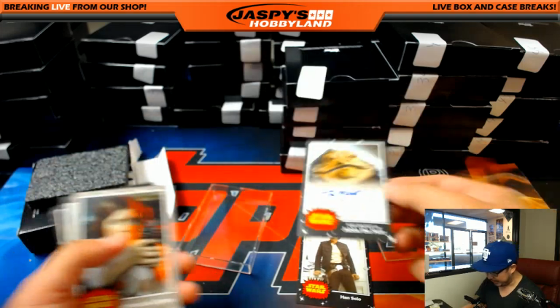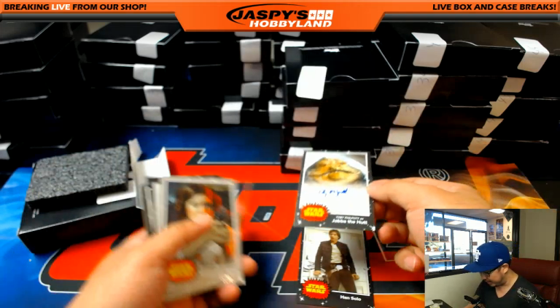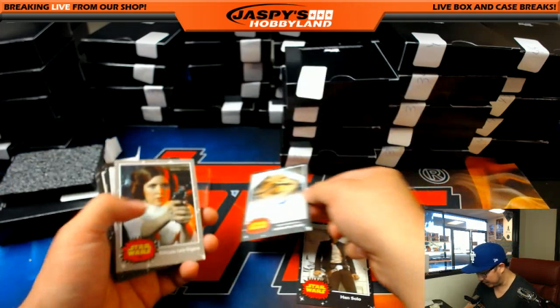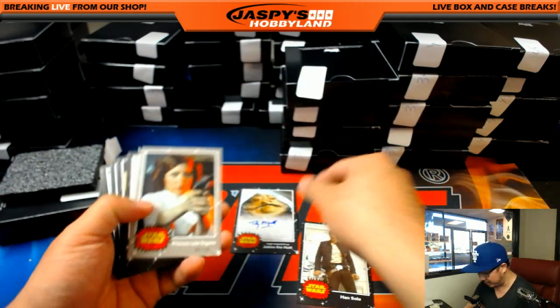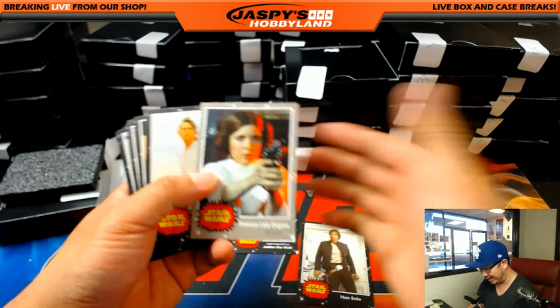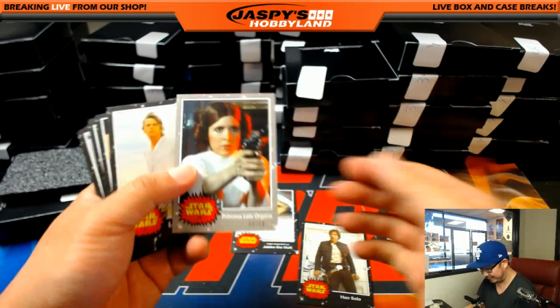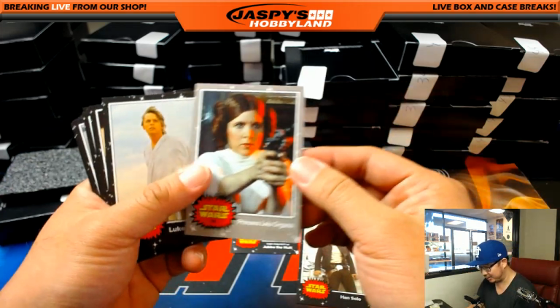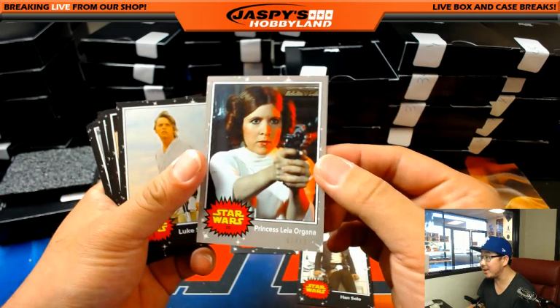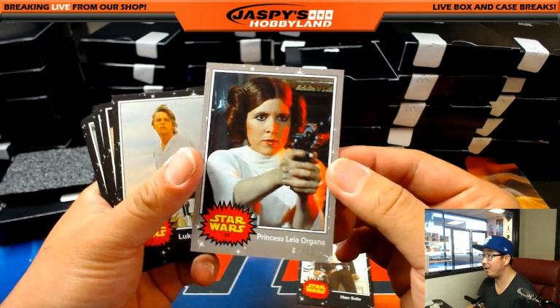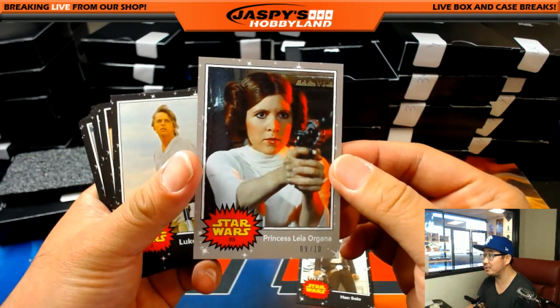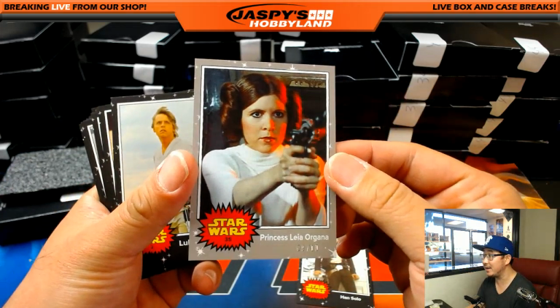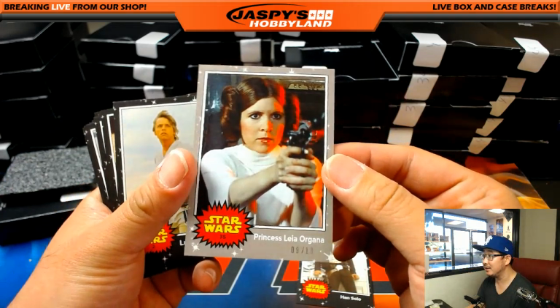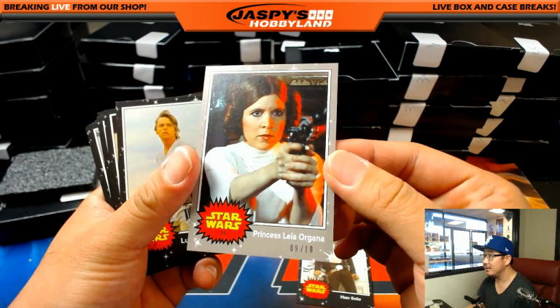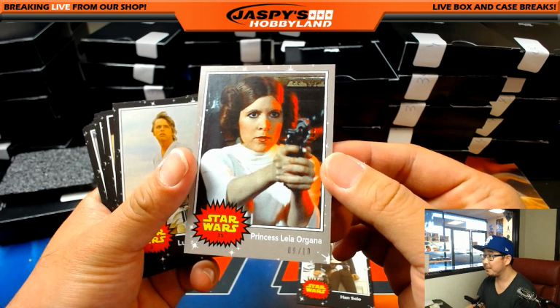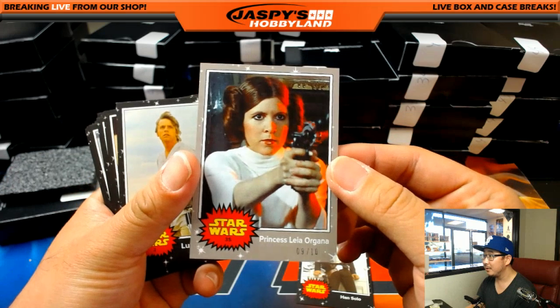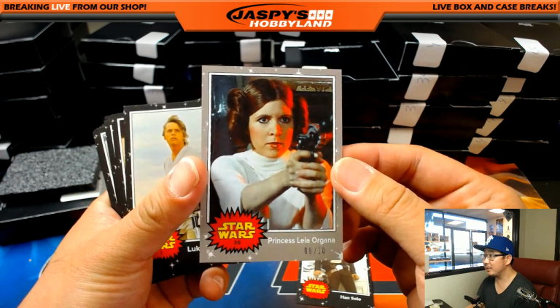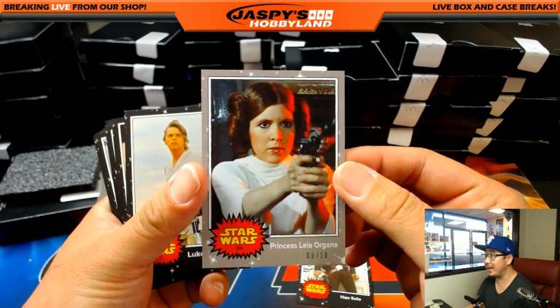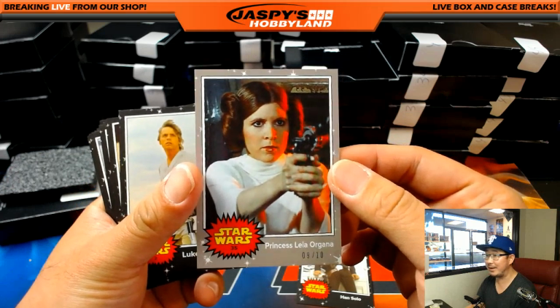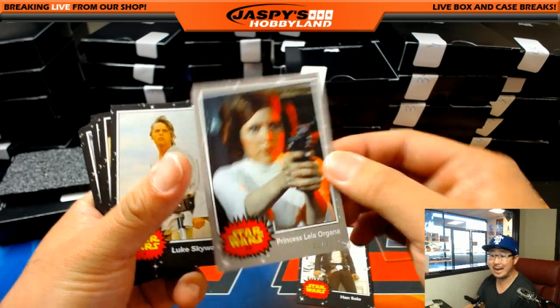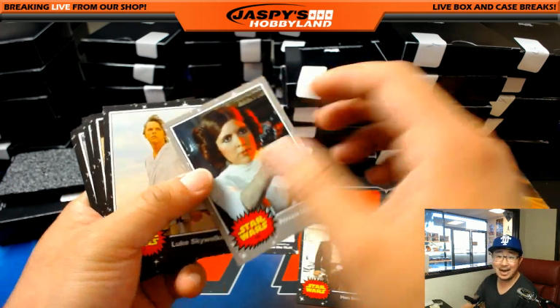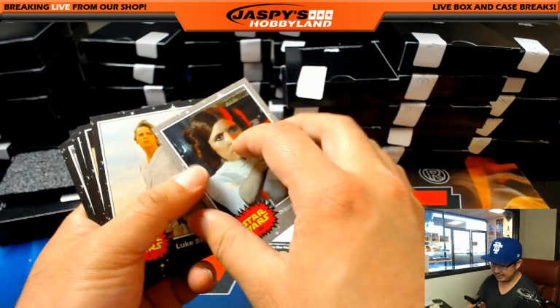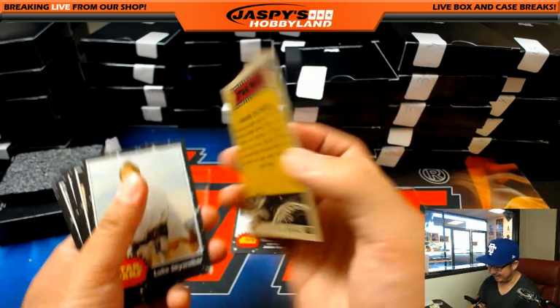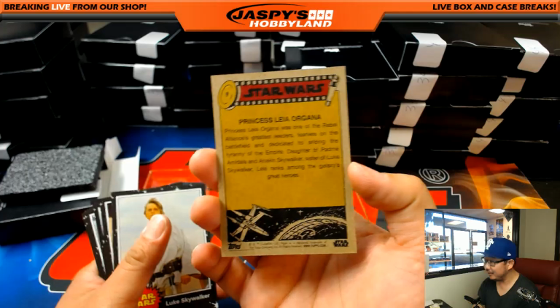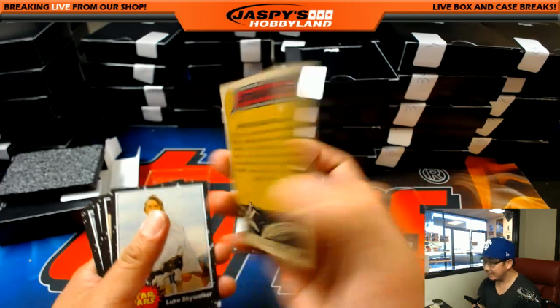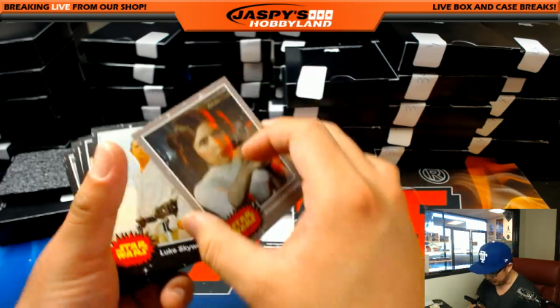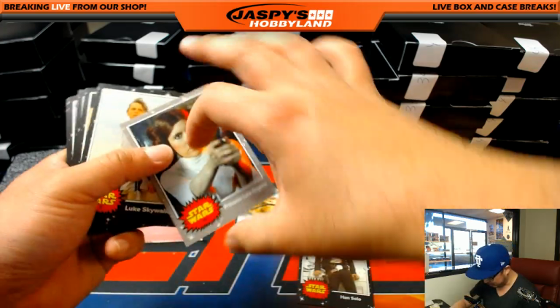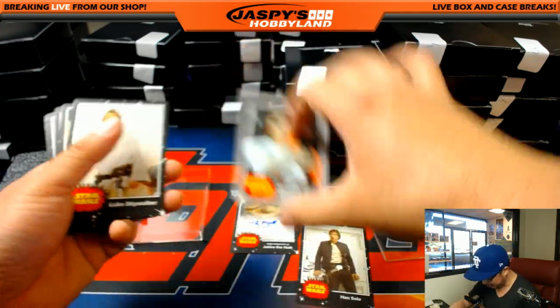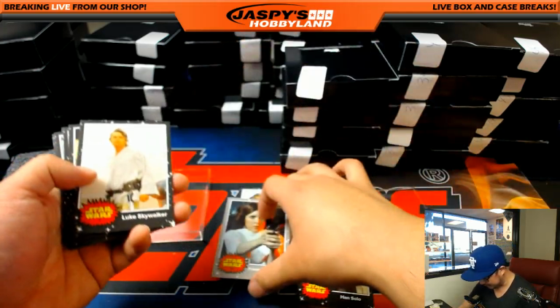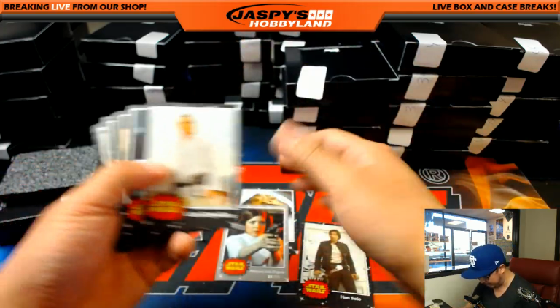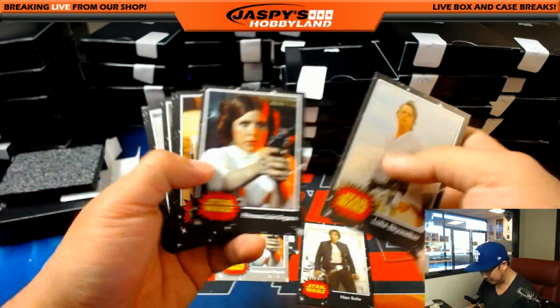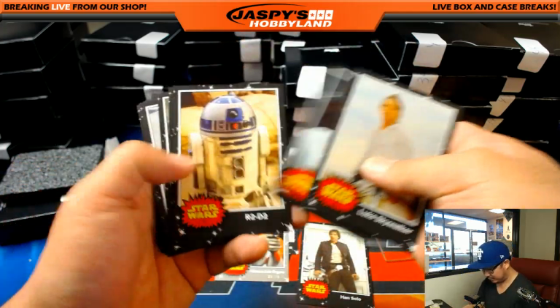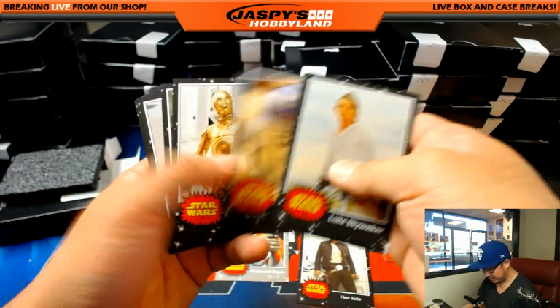That's my Jabba the Hutt — I could have done that, too. You got a parallel, too. Nice. Princess Leia Organic, nine out of ten. It's a nice parallel as well. The other box didn't have a parallel.